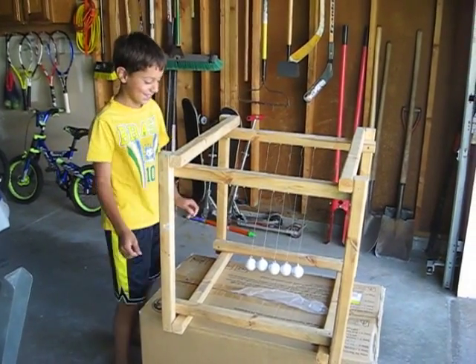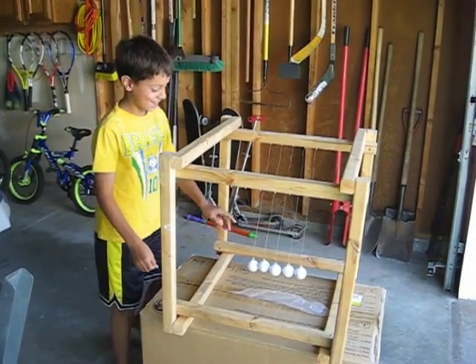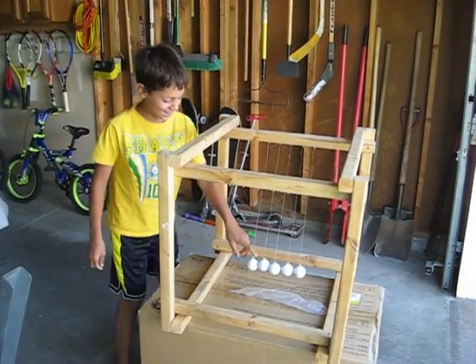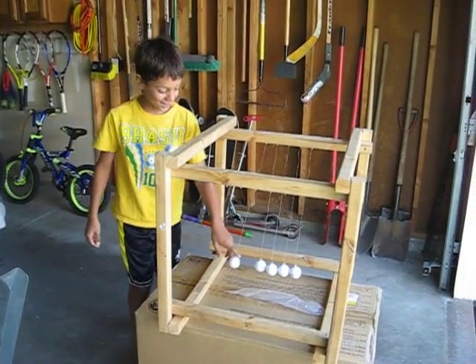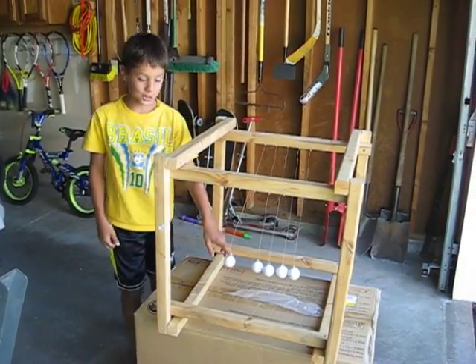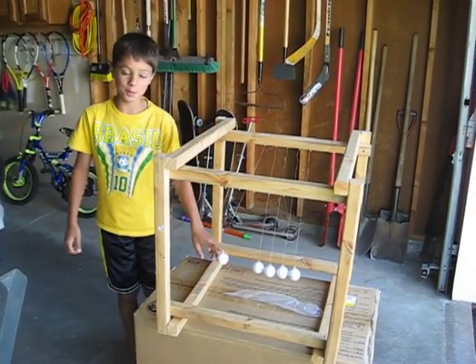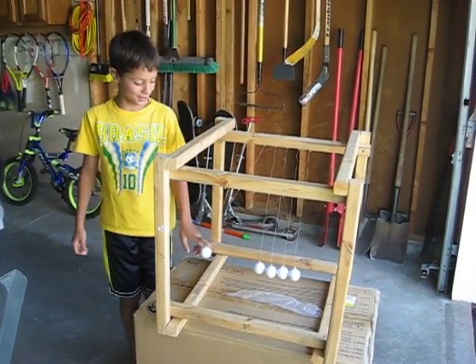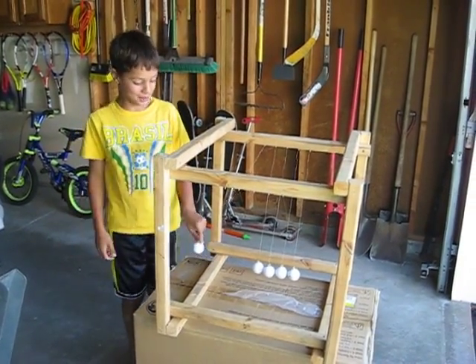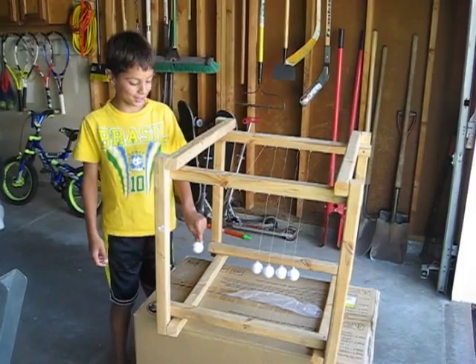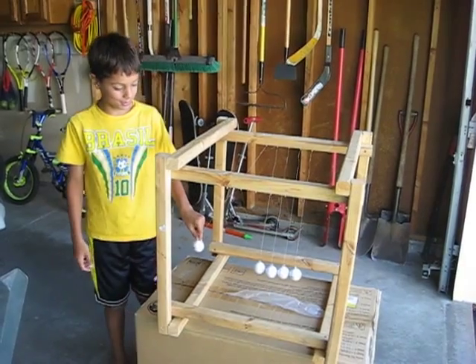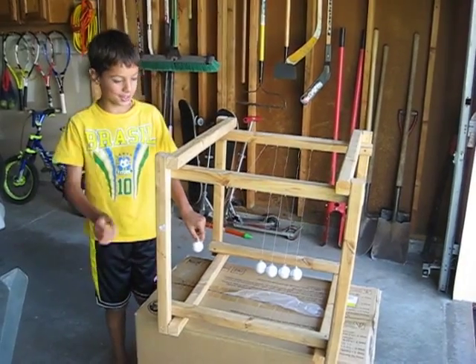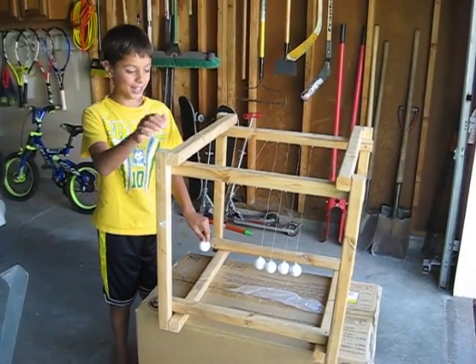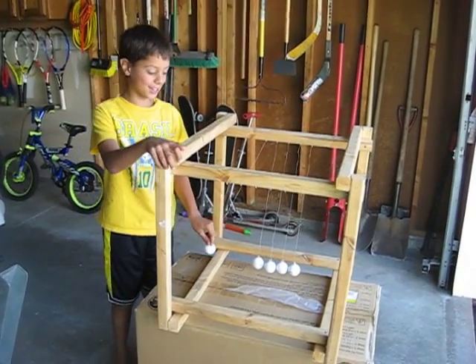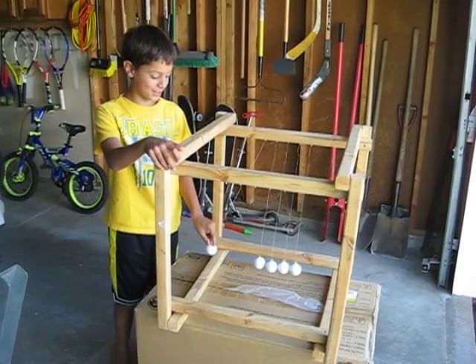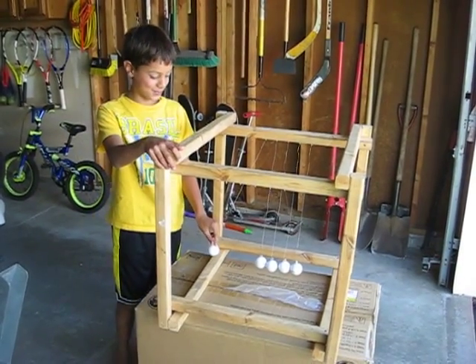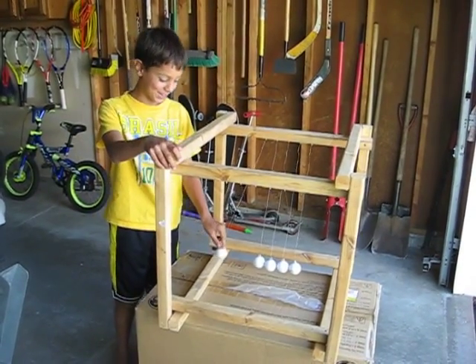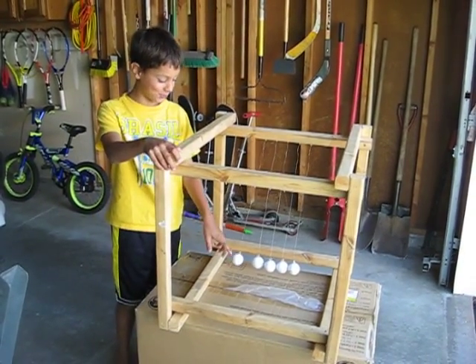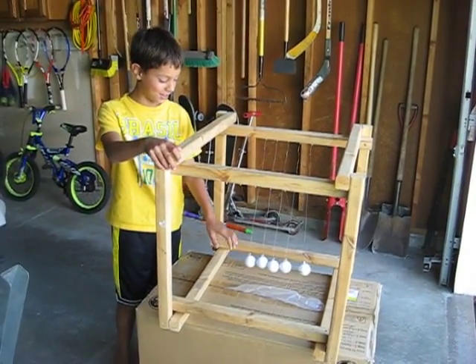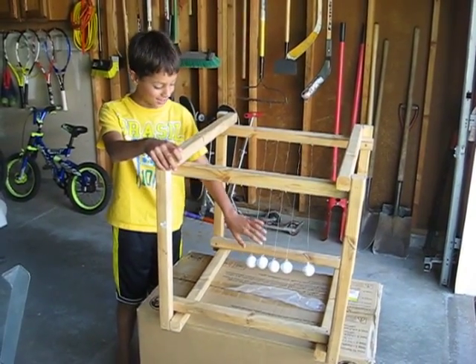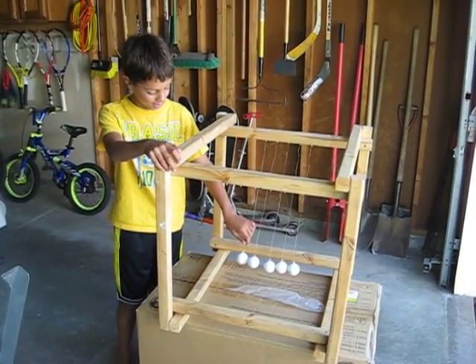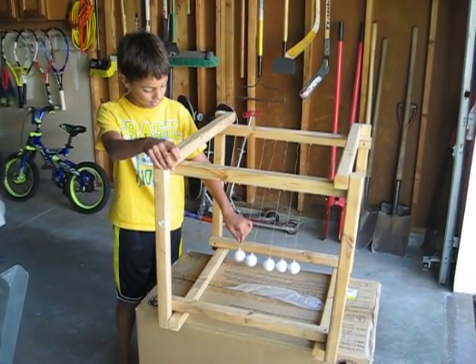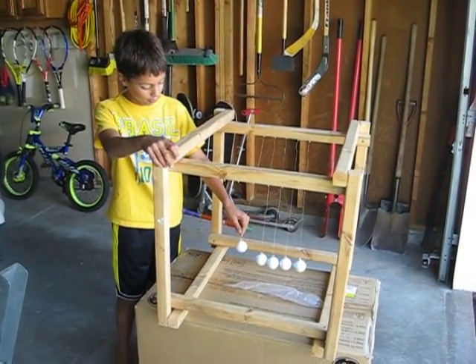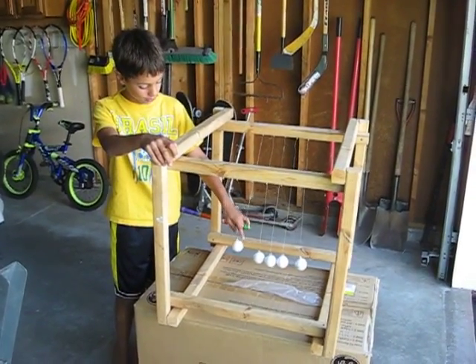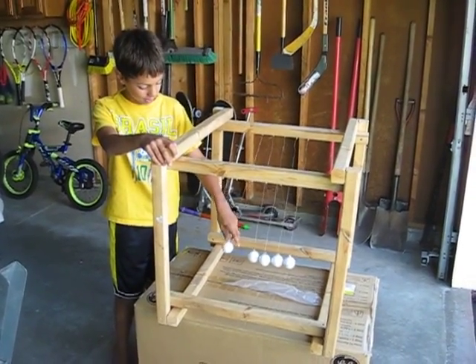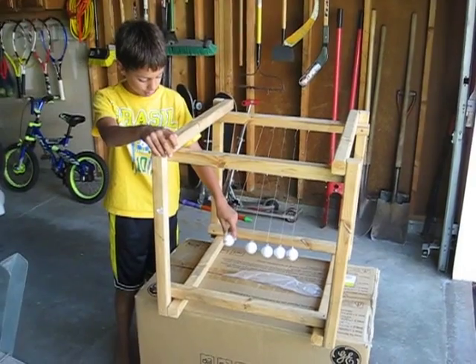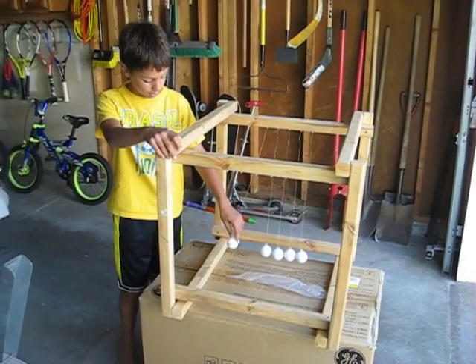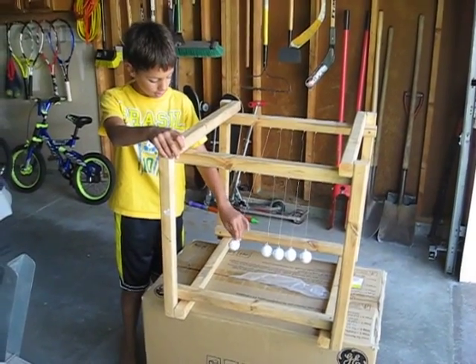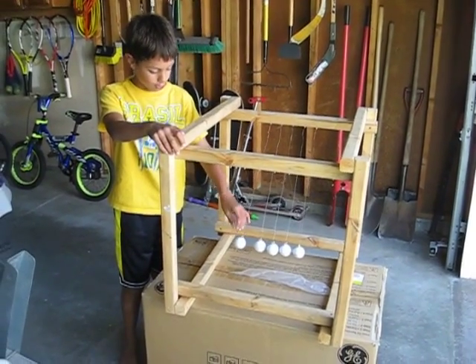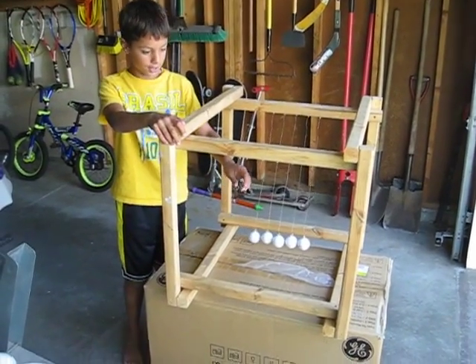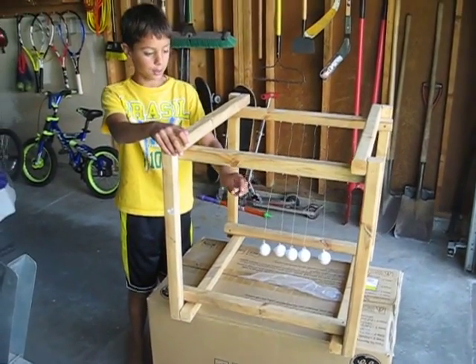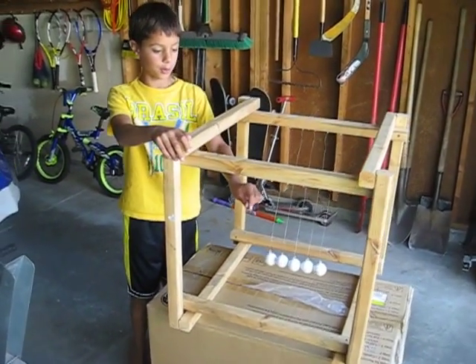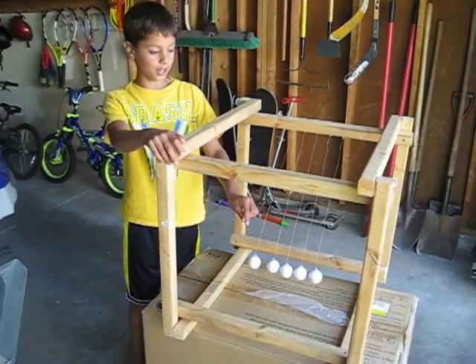See, these are Newton balls. I made Newton balls out of wood and then used golf balls for the actual Newton balls with a wire.